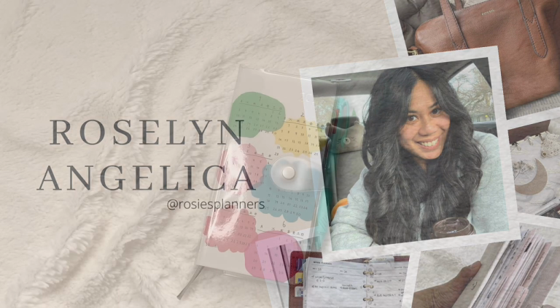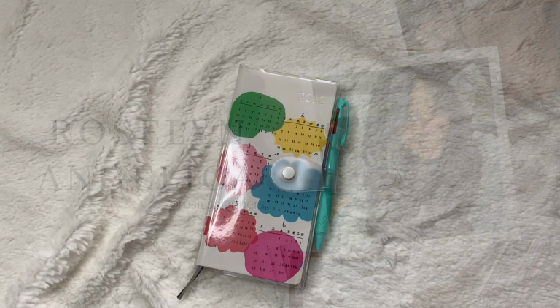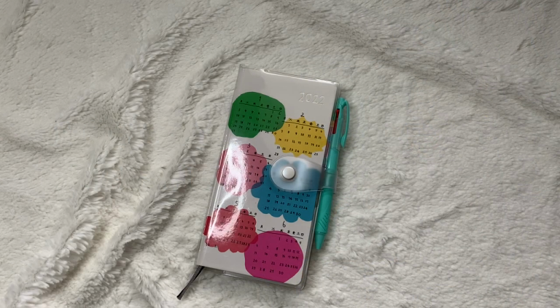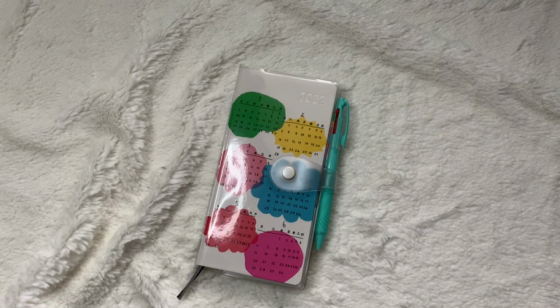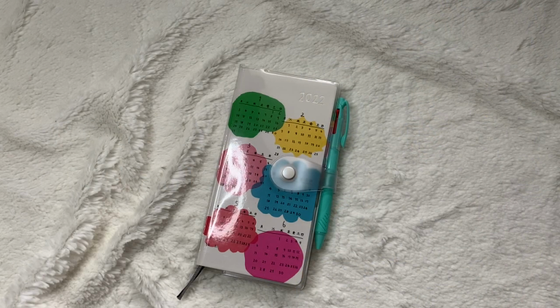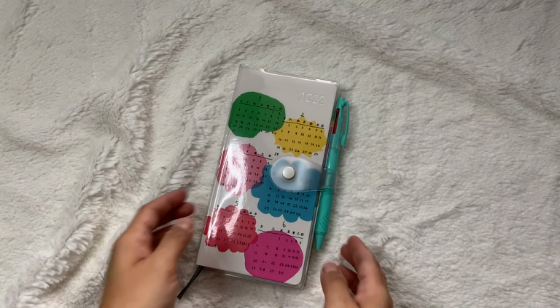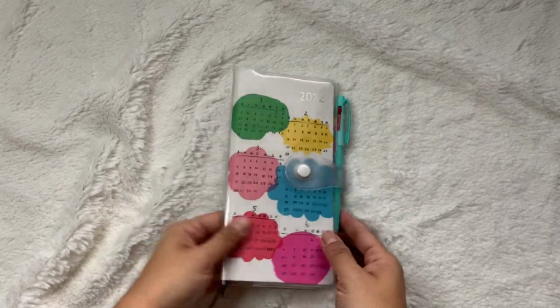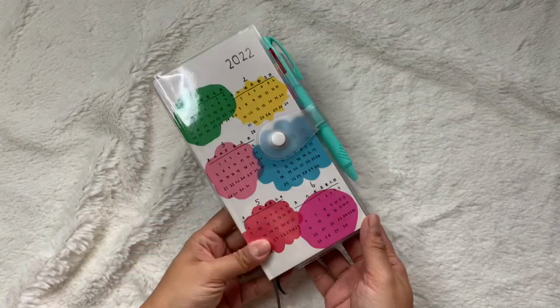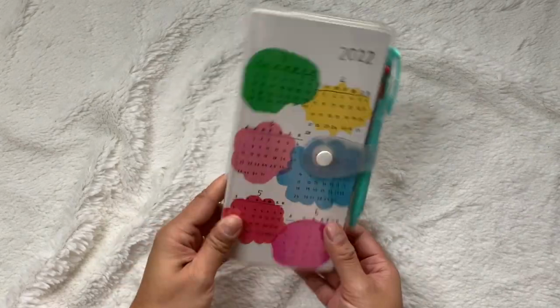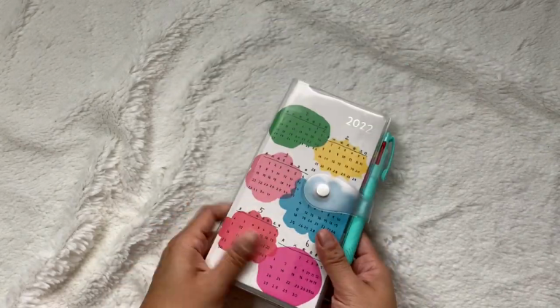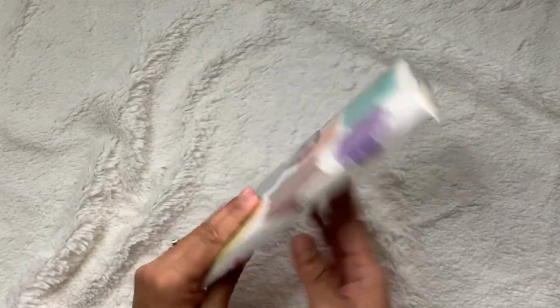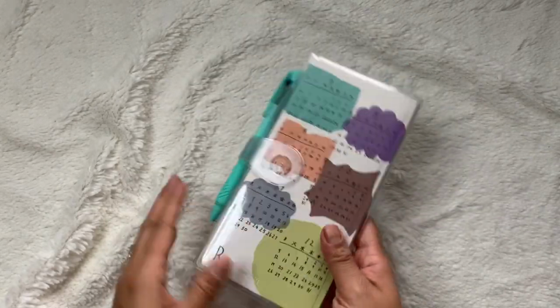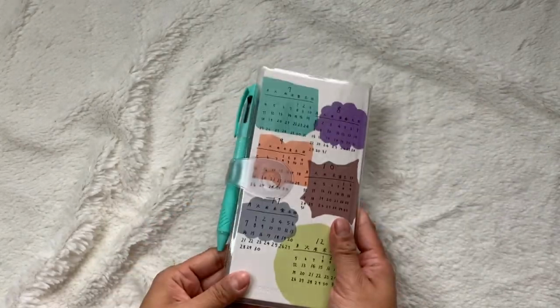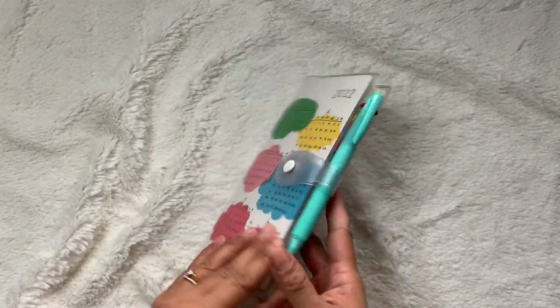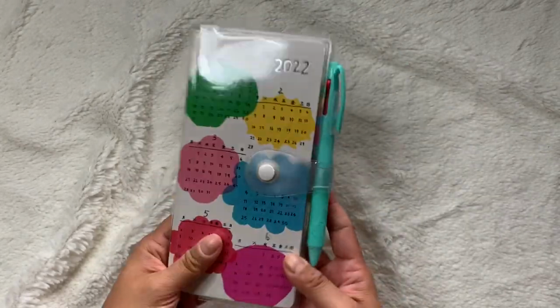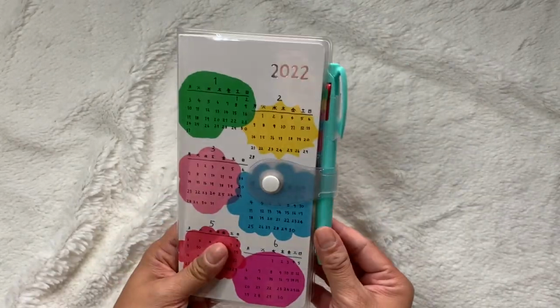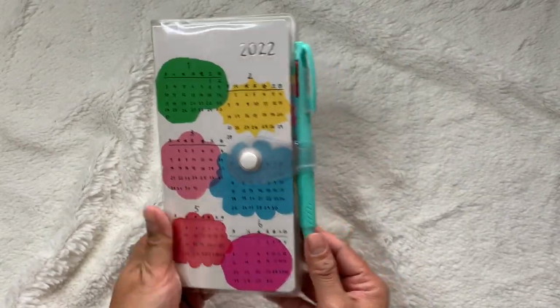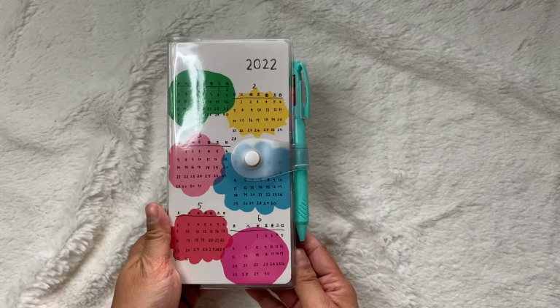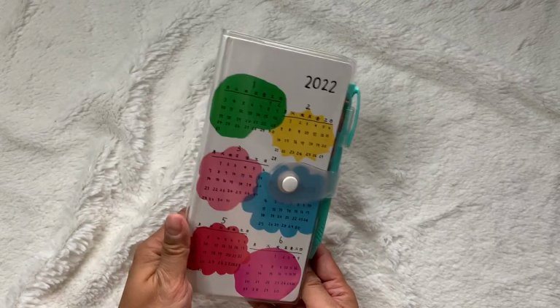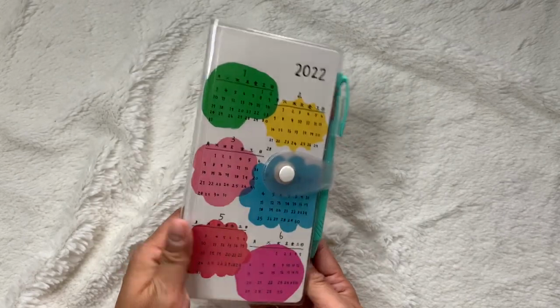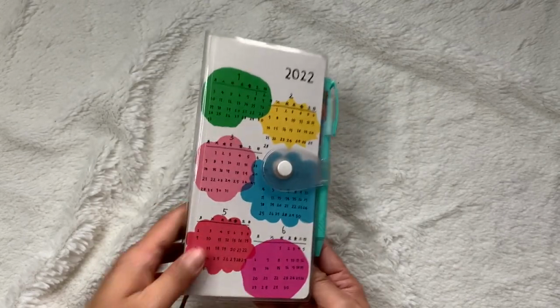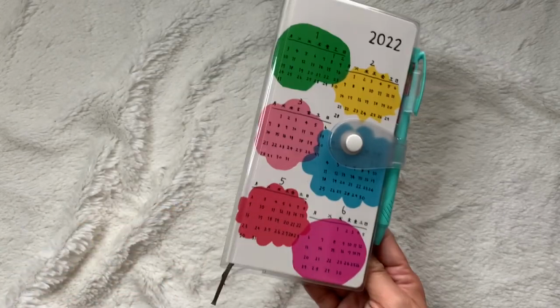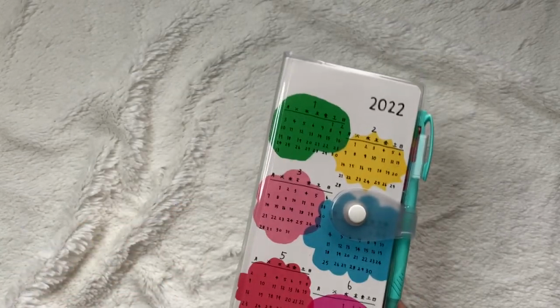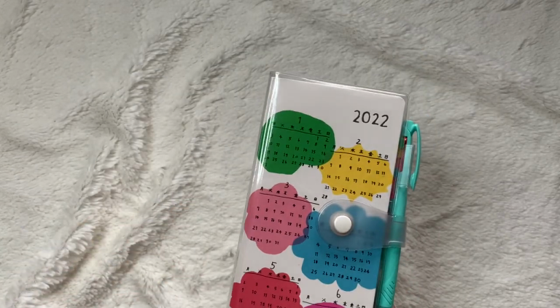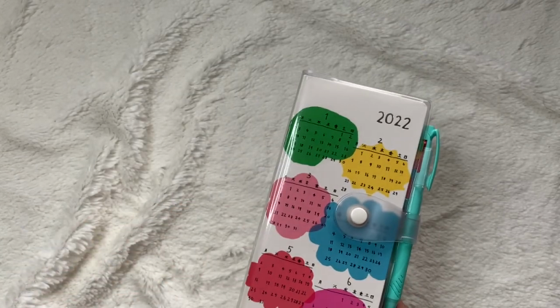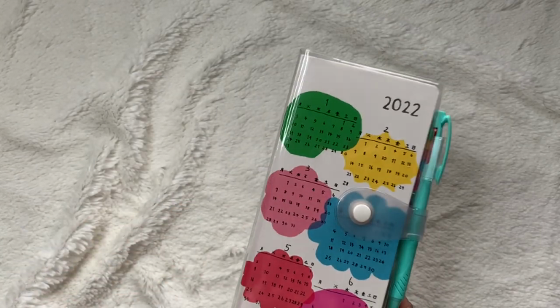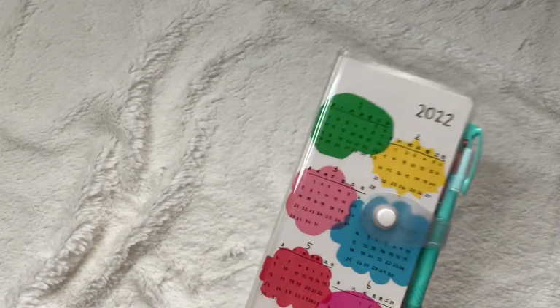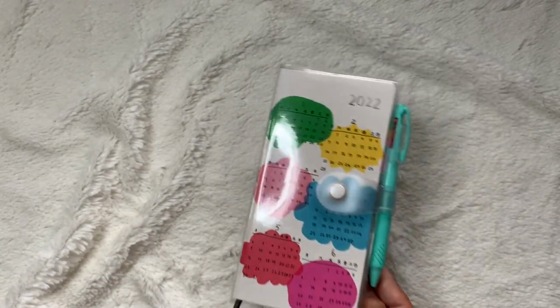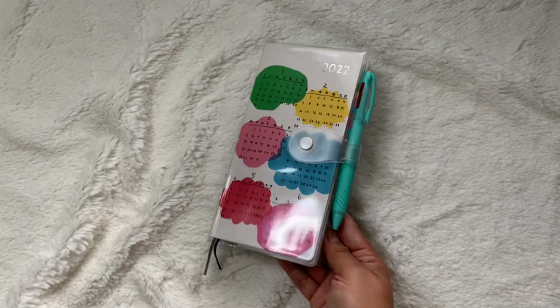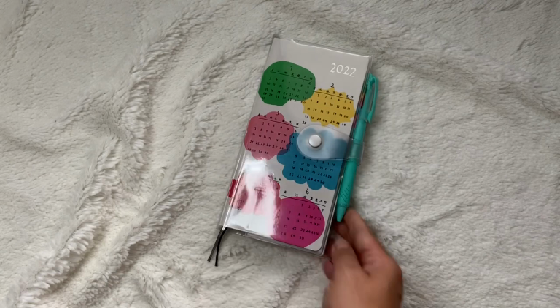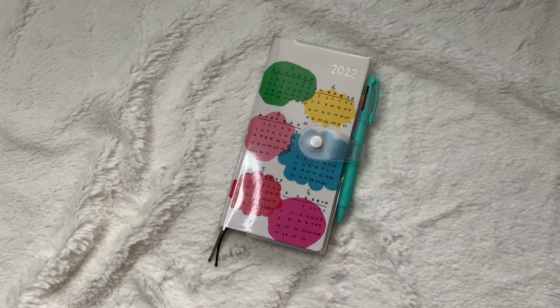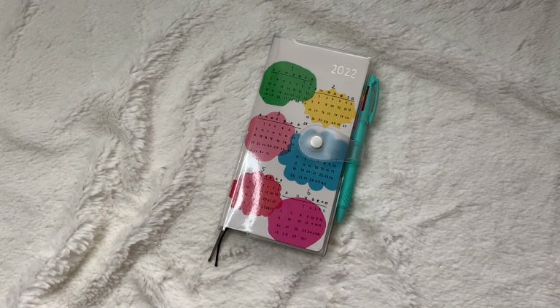I'm so excited to share with you all my Hobonichi Weeks setup for 2022. I love this thing, which is funny because since 2019 I've been trying the Hobonichi Weeks and I just haven't been loving it.